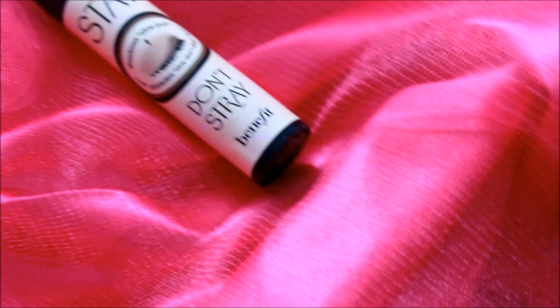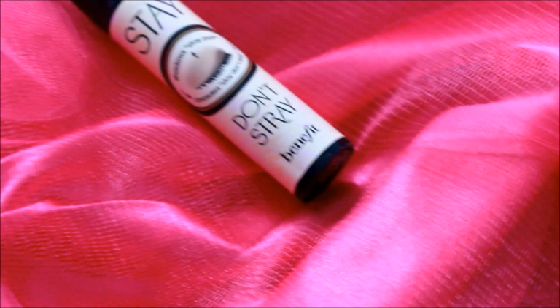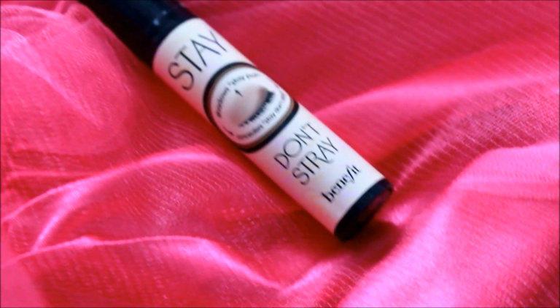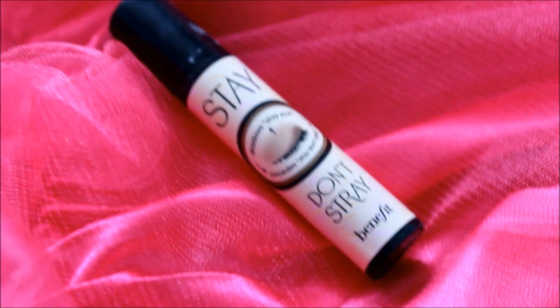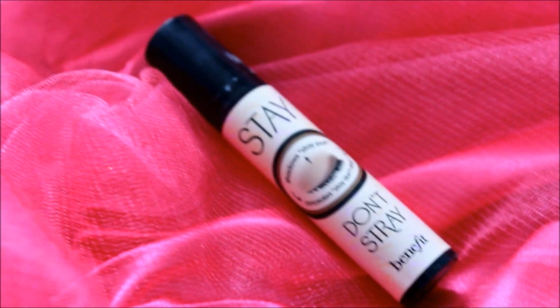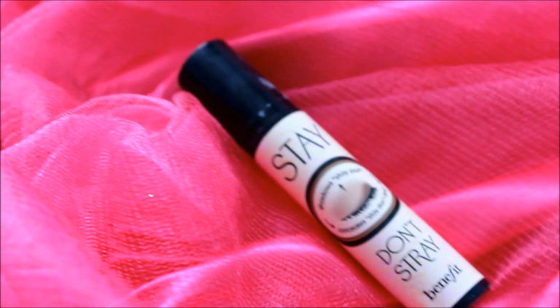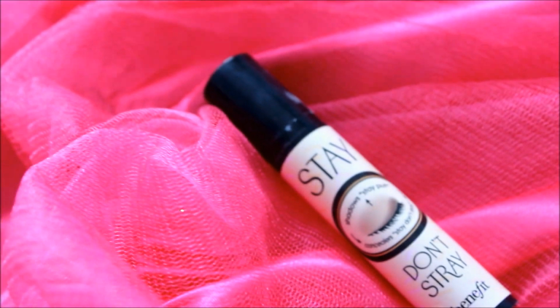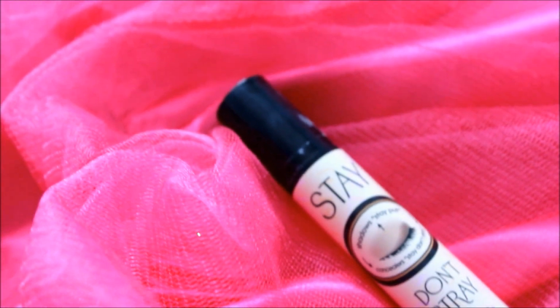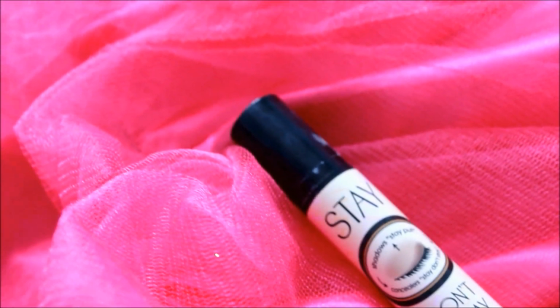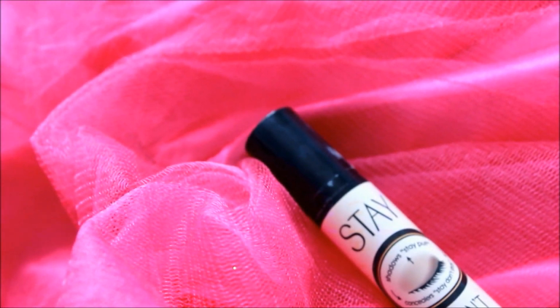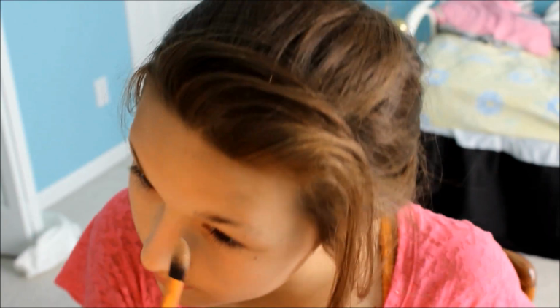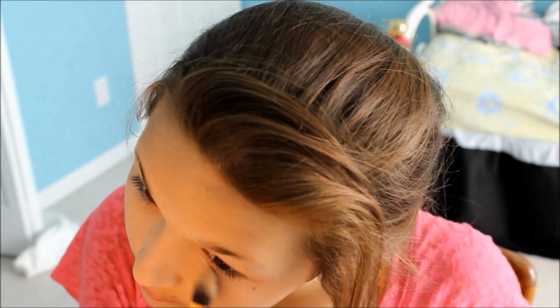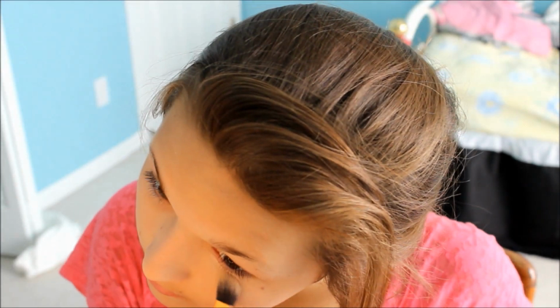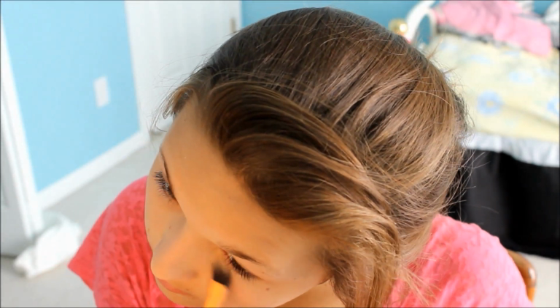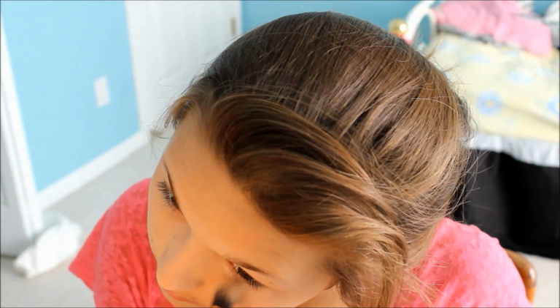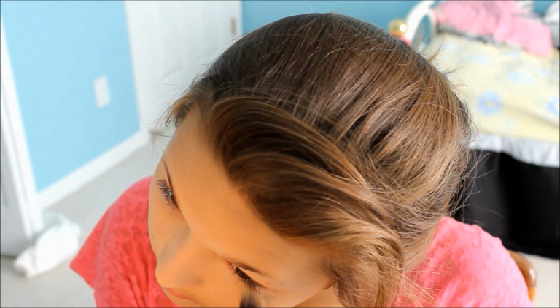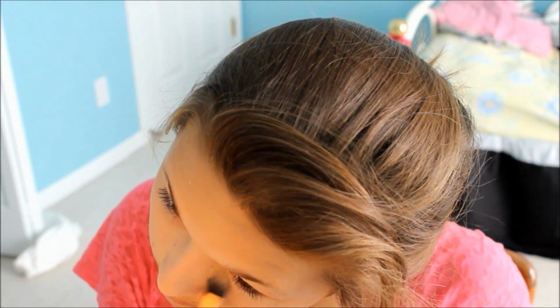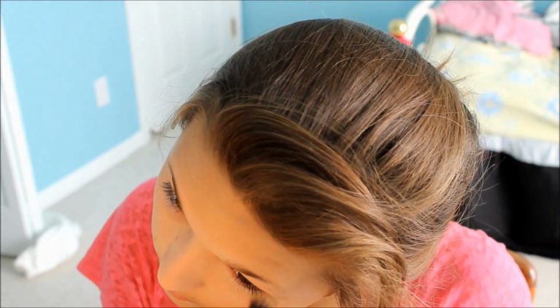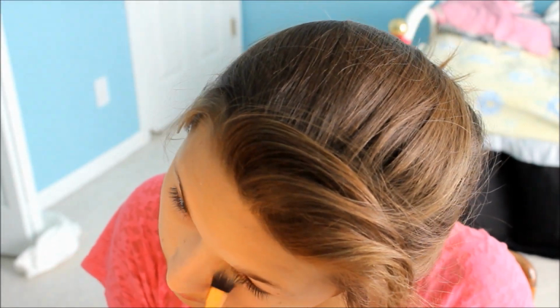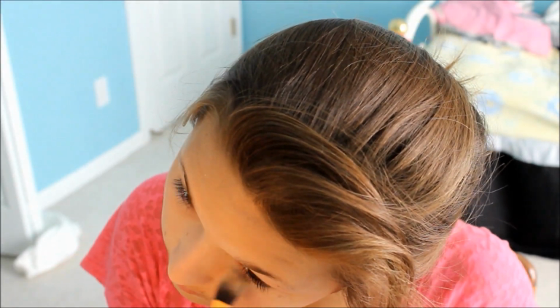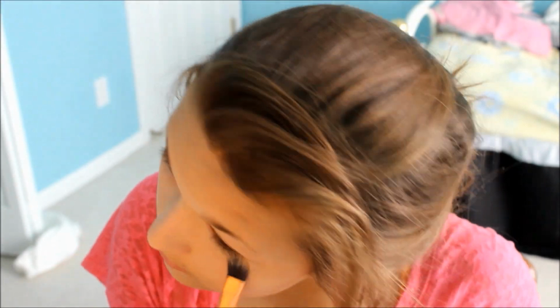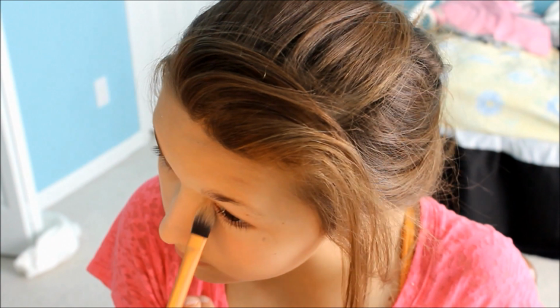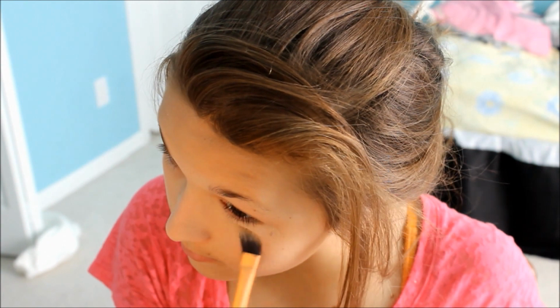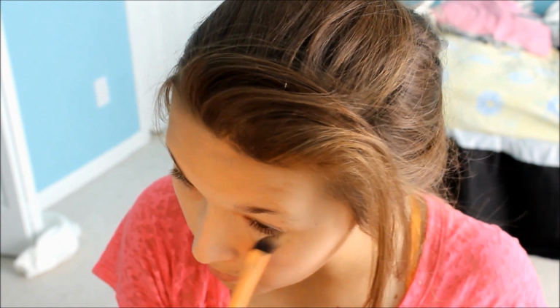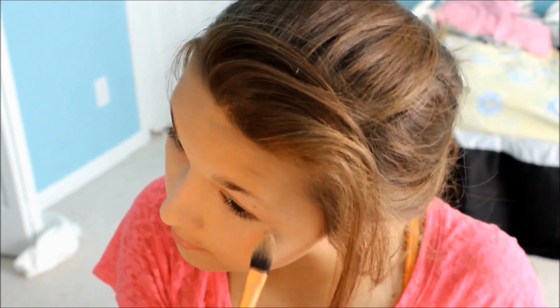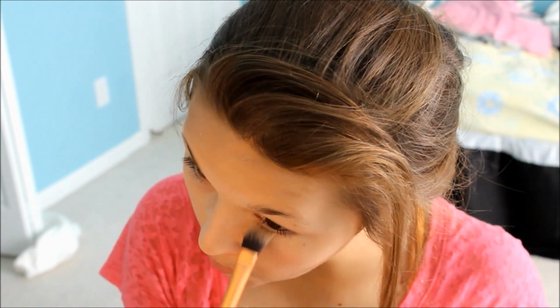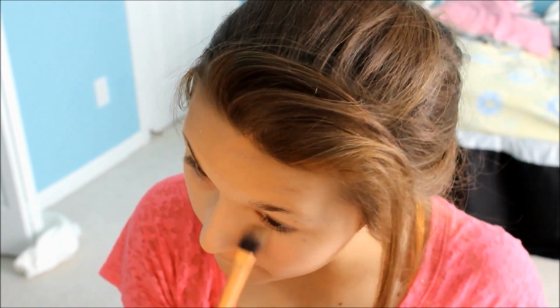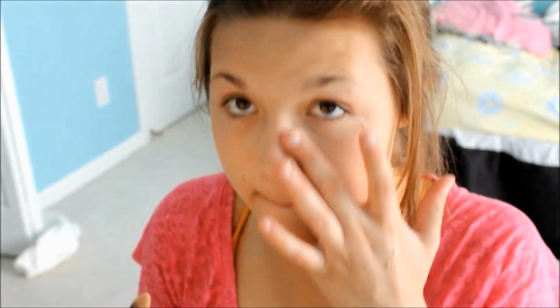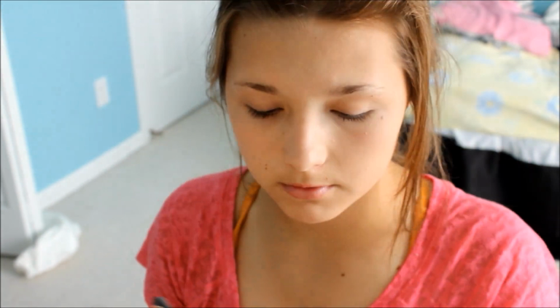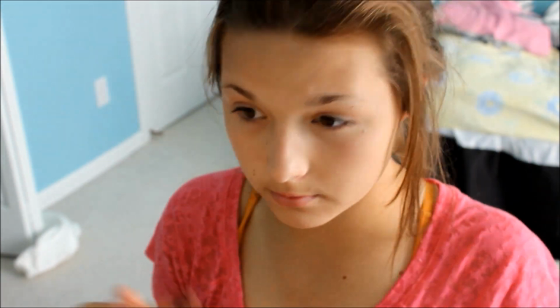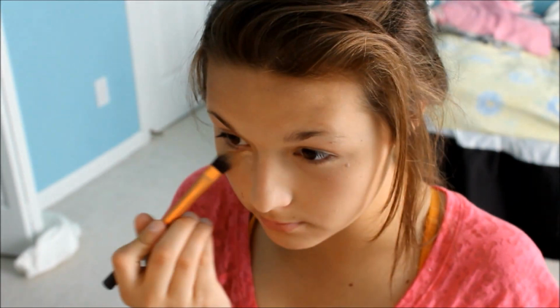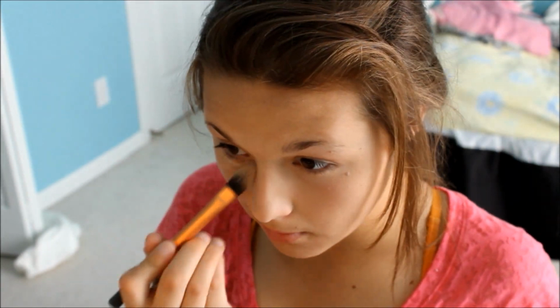And then I'm going to use my Benefit Stay Don't Stray and just put it under my eyes. And I forgot to put concealer on, but honestly this looks like concealer anyway, so it really doesn't matter.